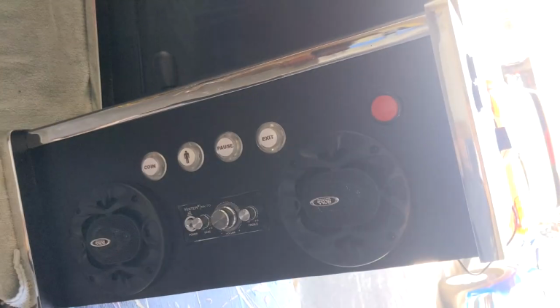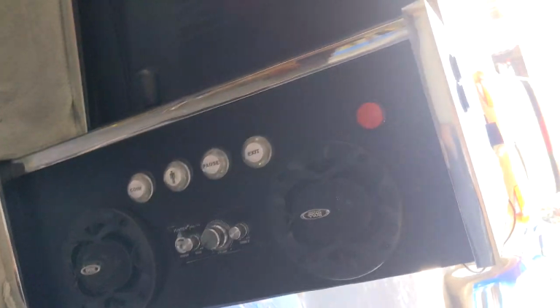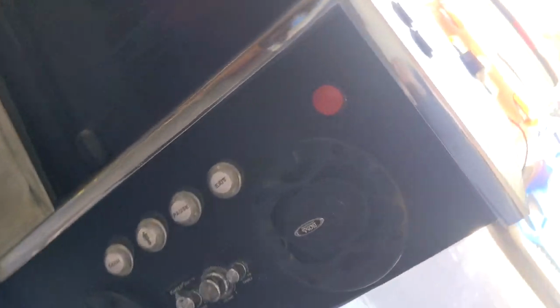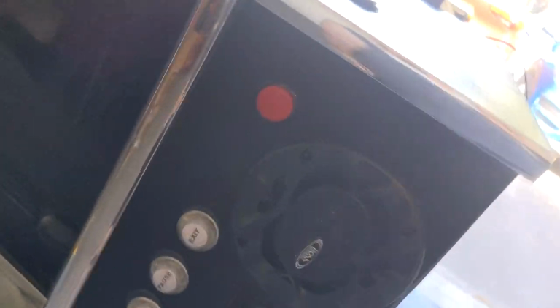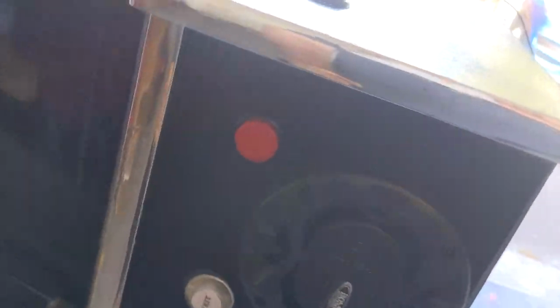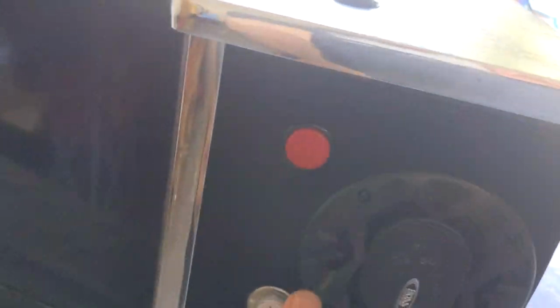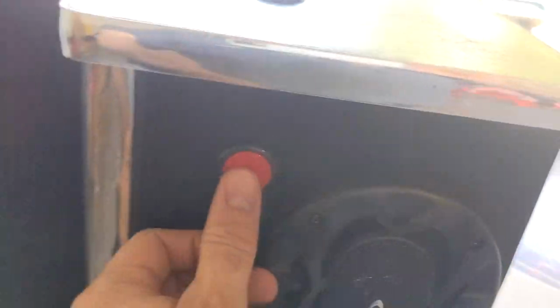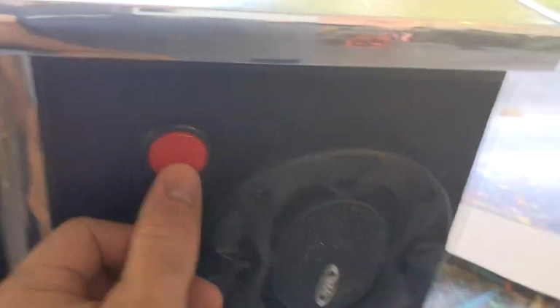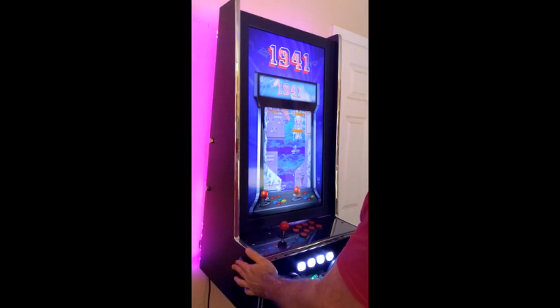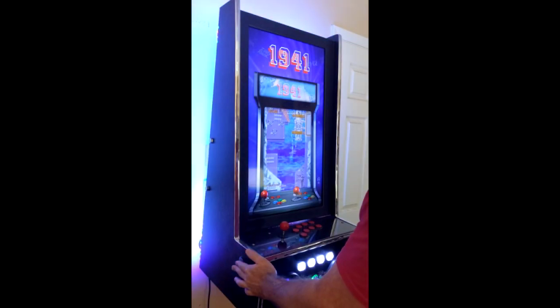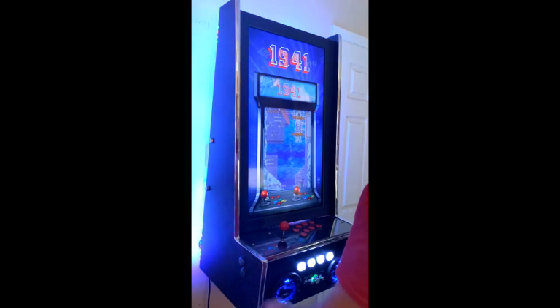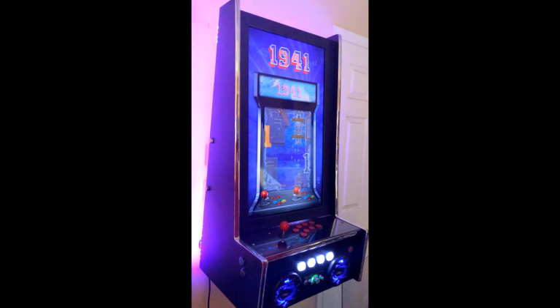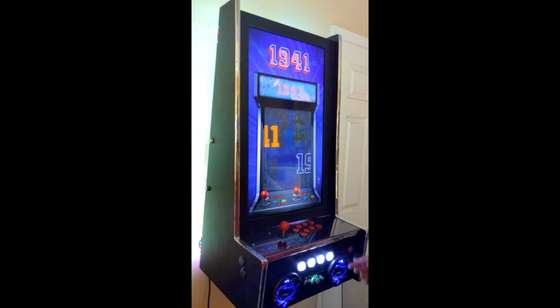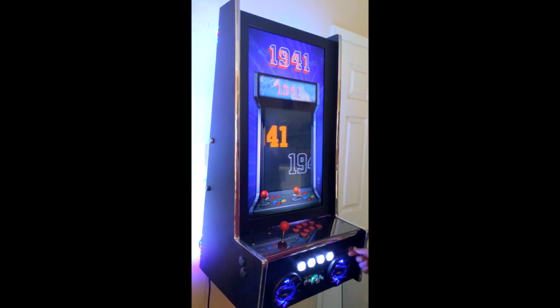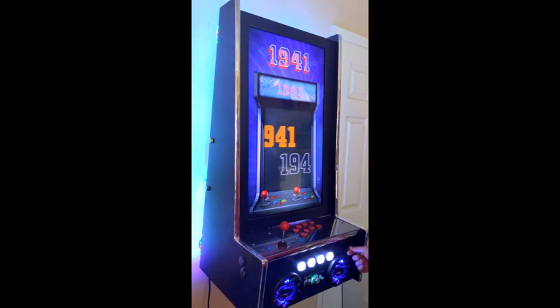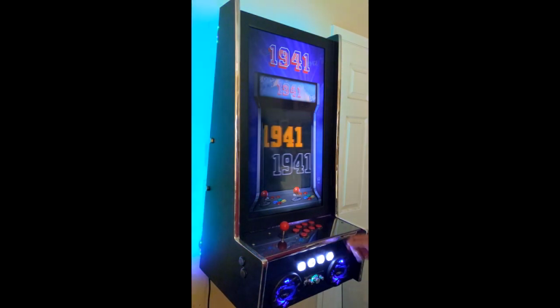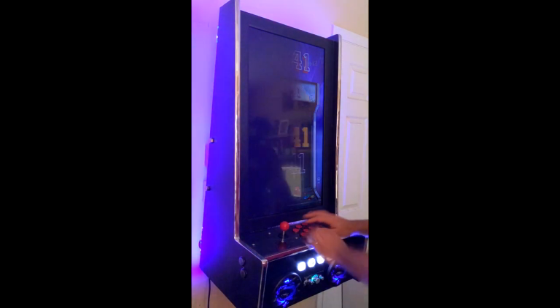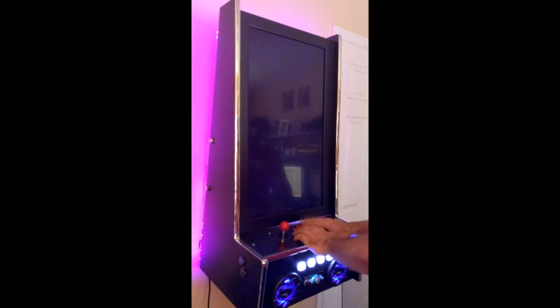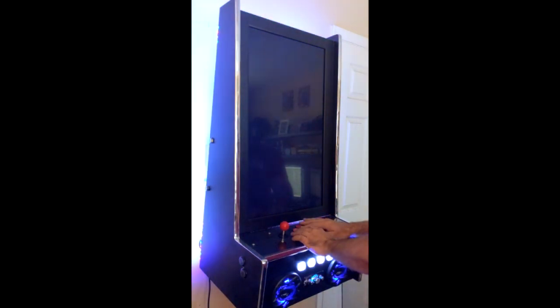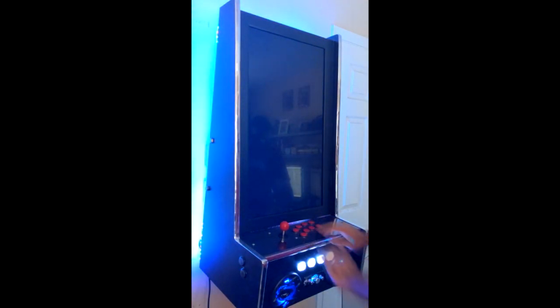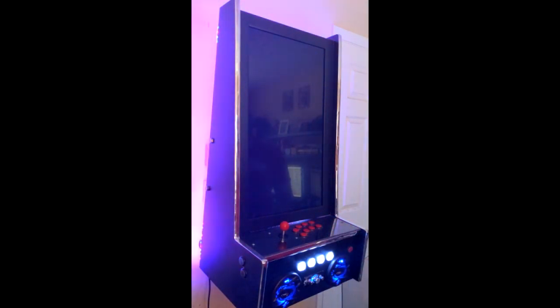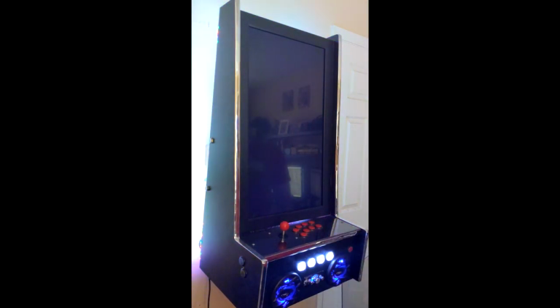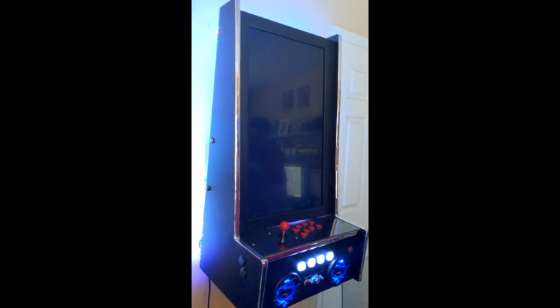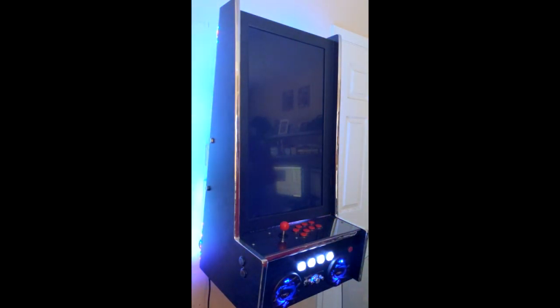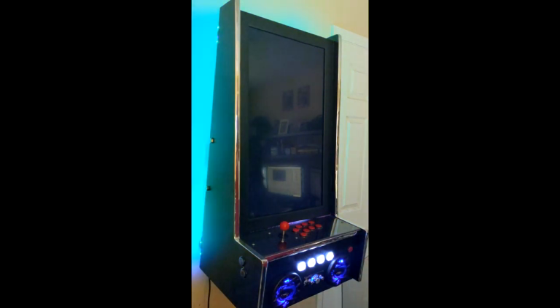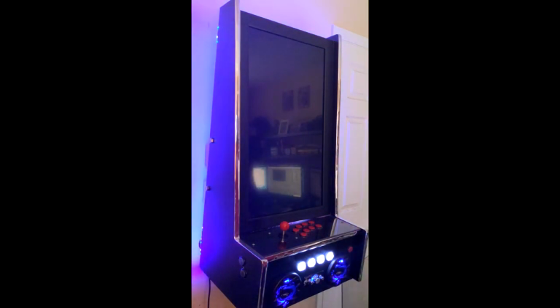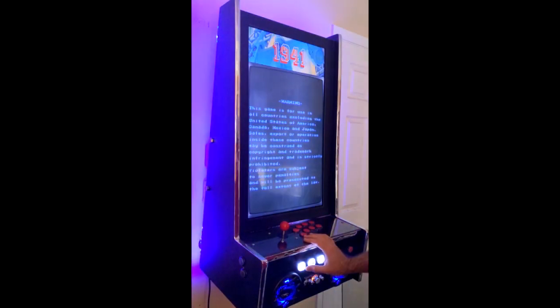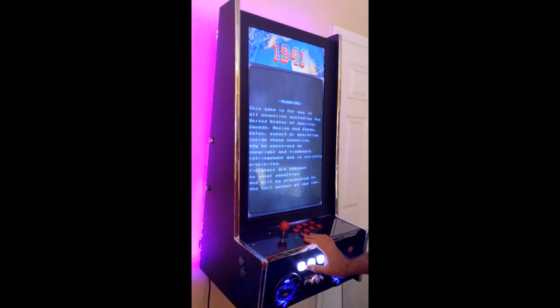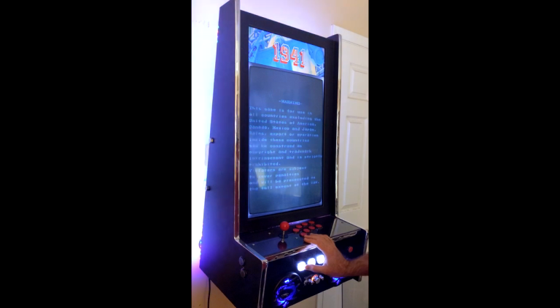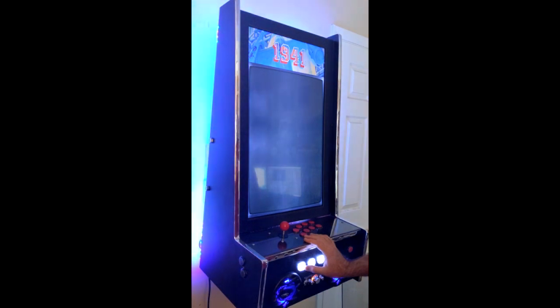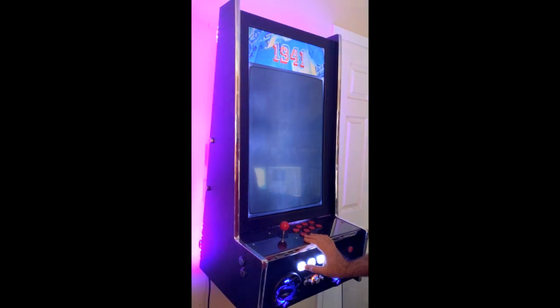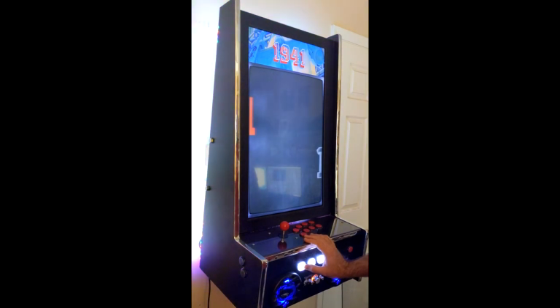Put everything back together and turned it back on. I must say Sanwha buttons are the shit compared to those knockoff brands on Amazon.